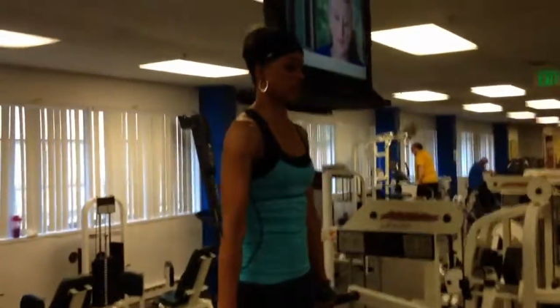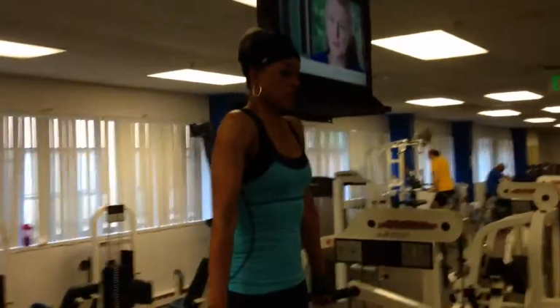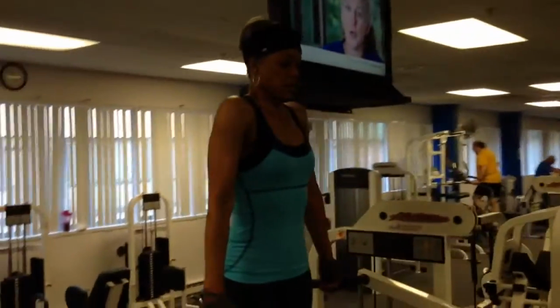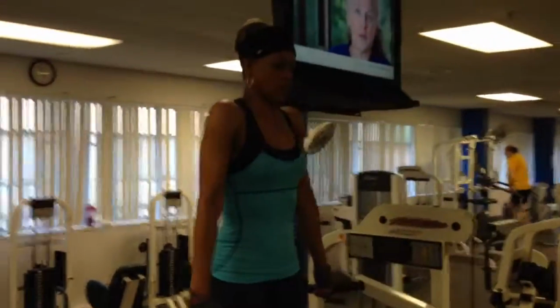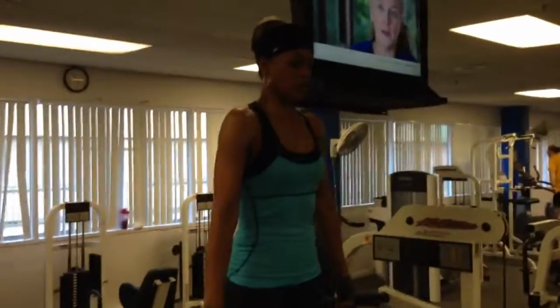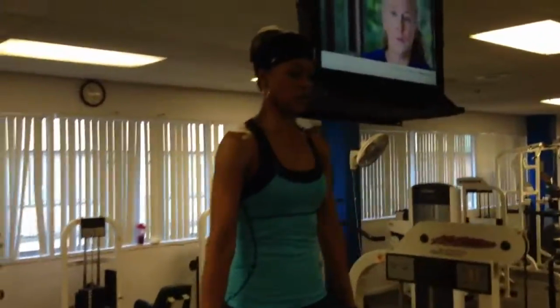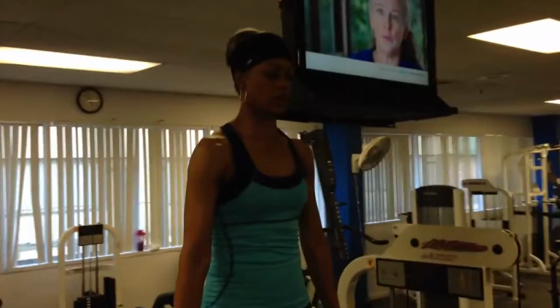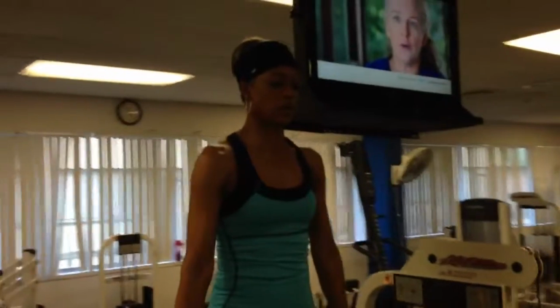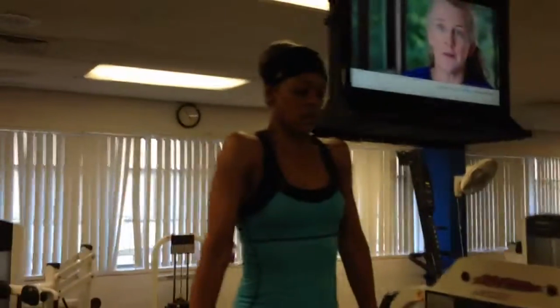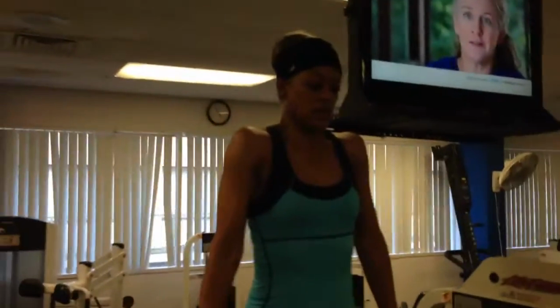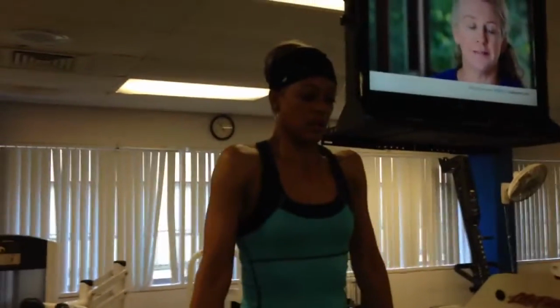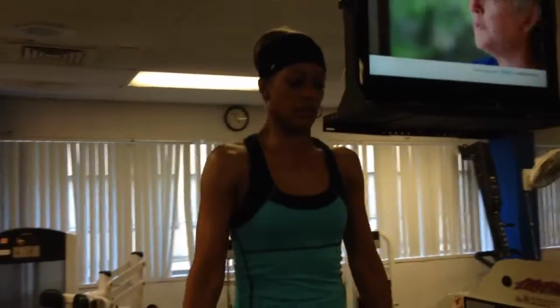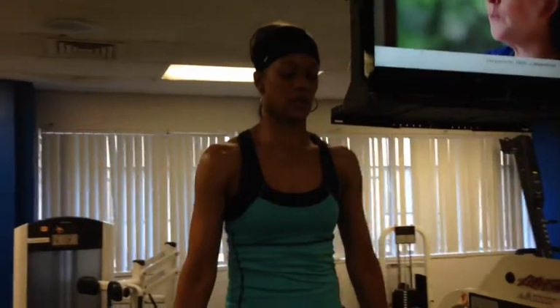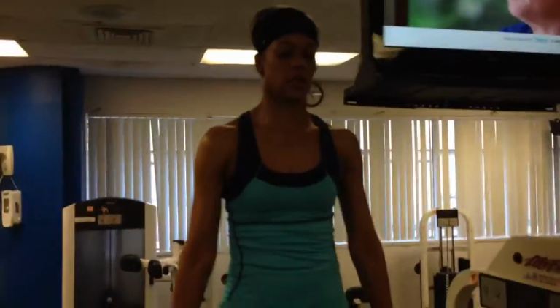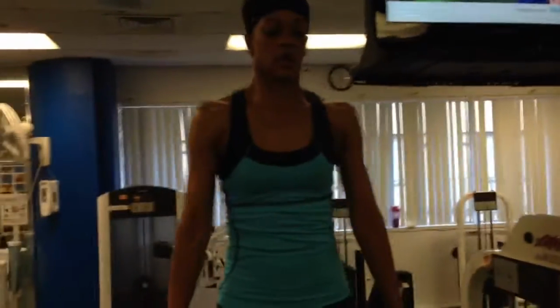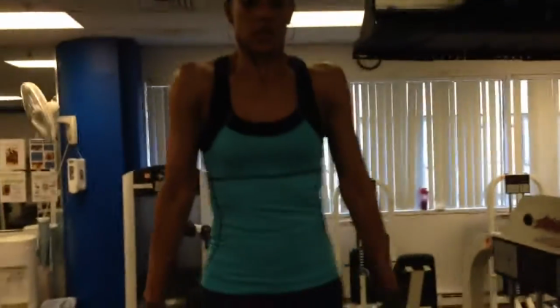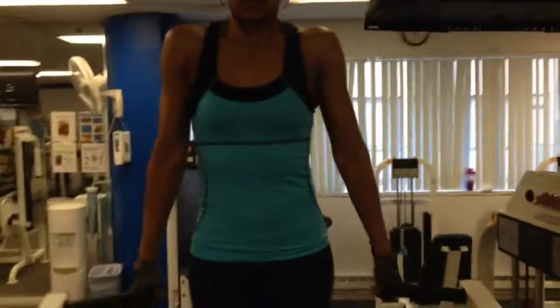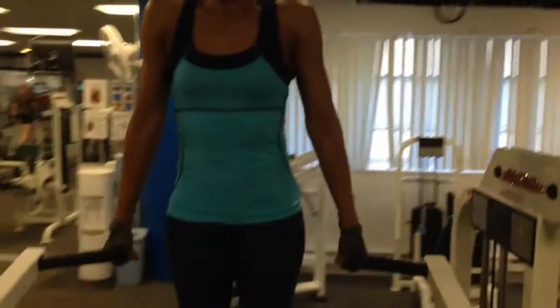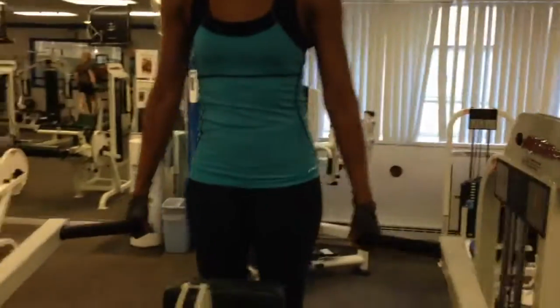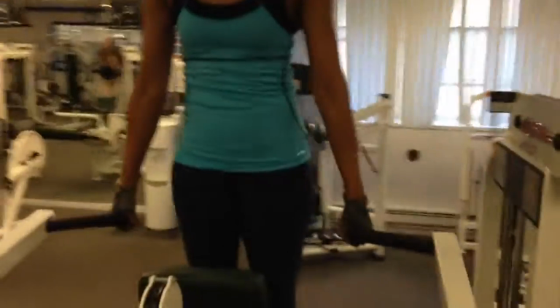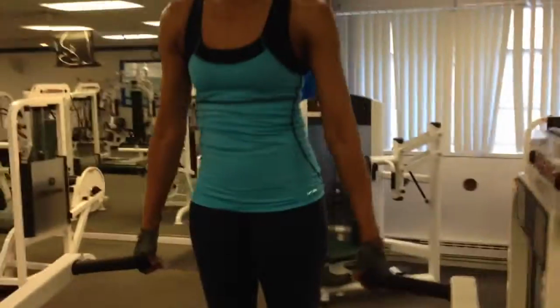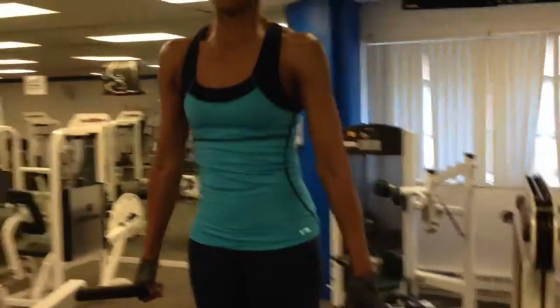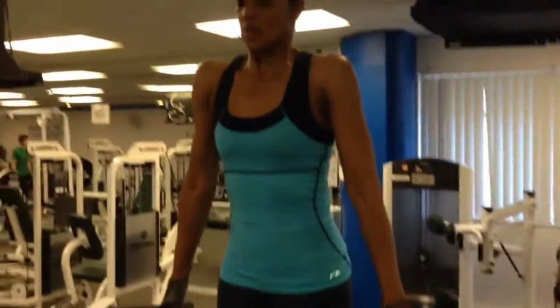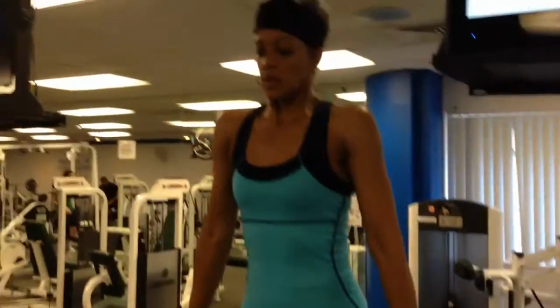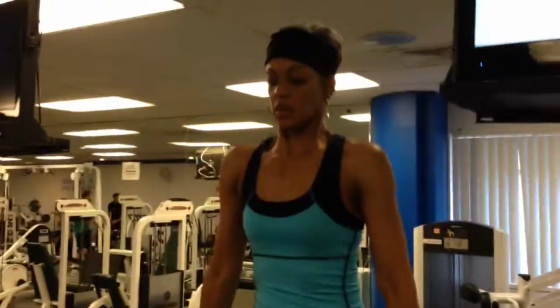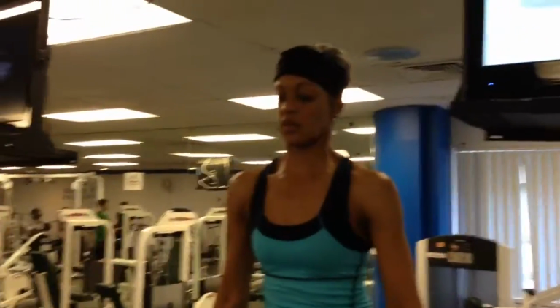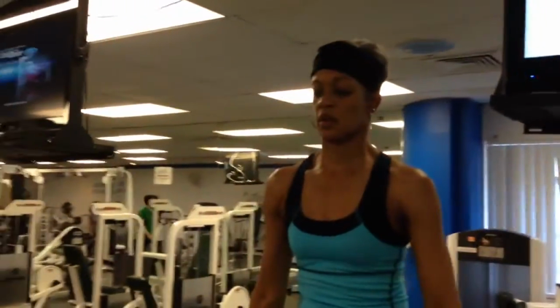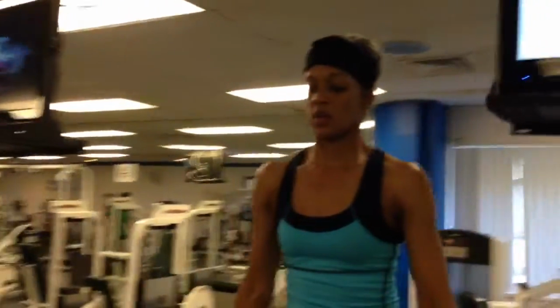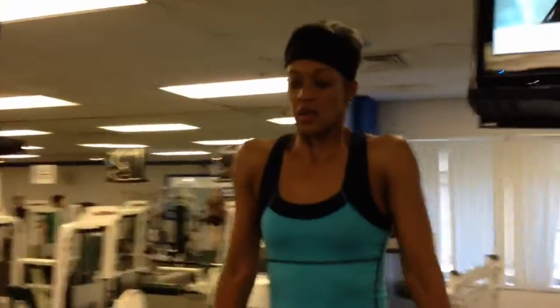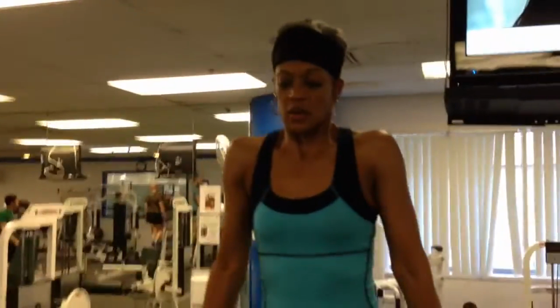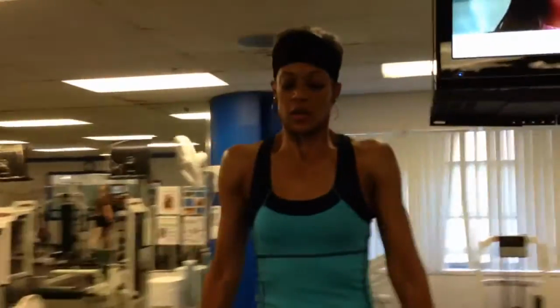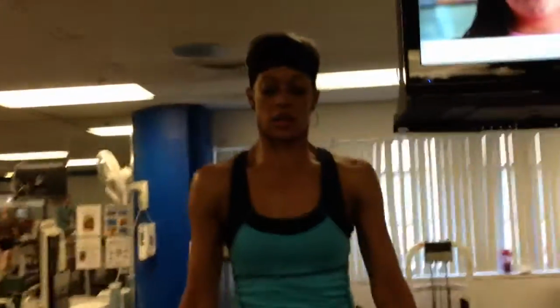And this is a great shoulder workout, okay? So you can knock these out — I would suggest doing at least 25 repetitions. And looking good, upper body is looking good.